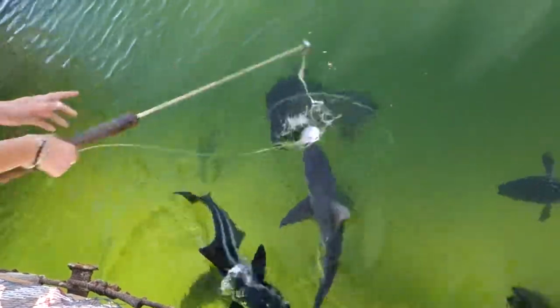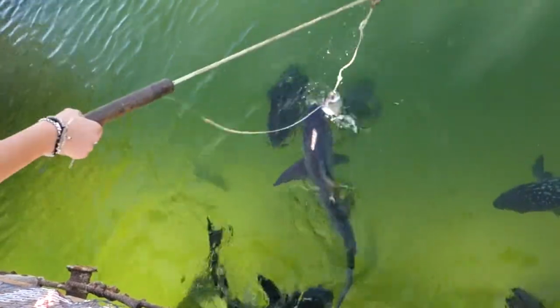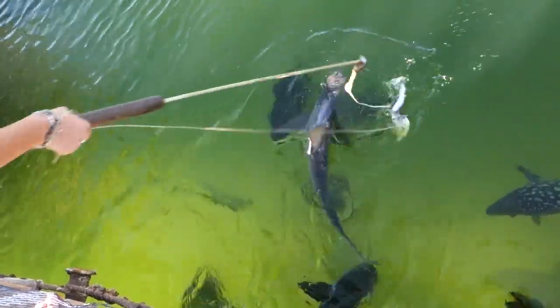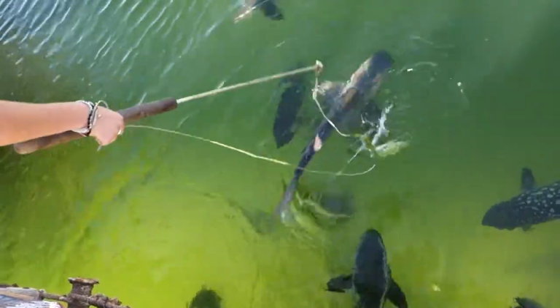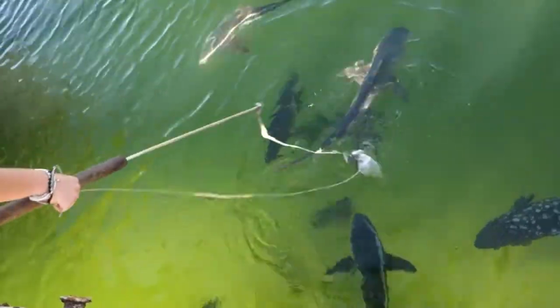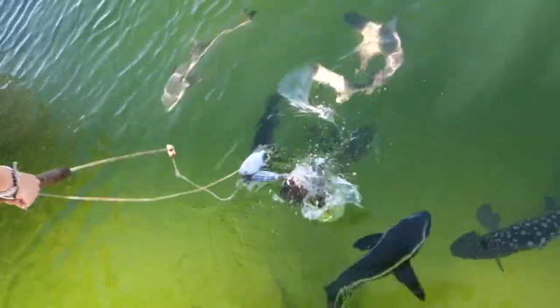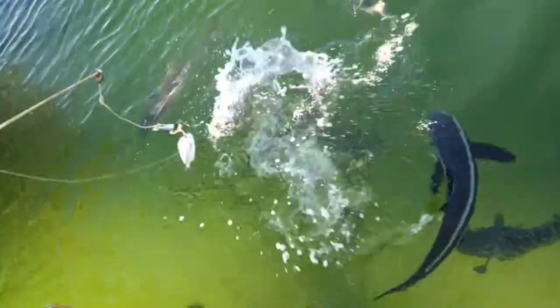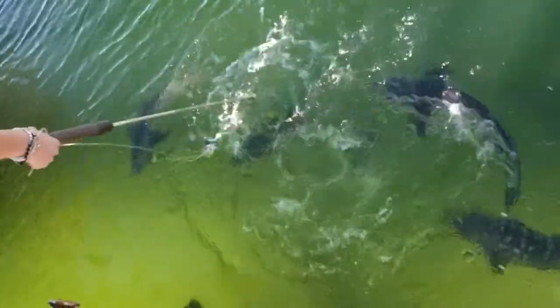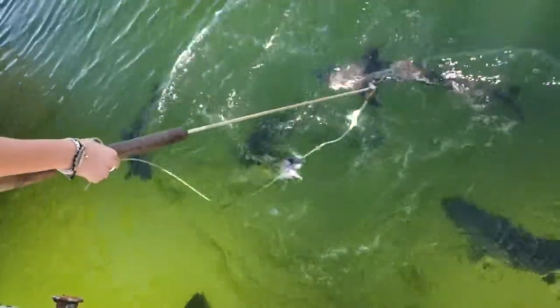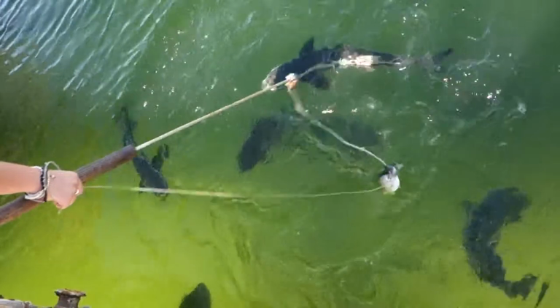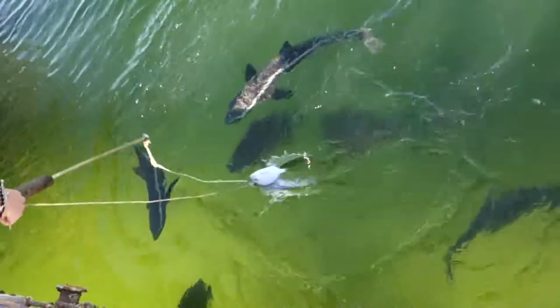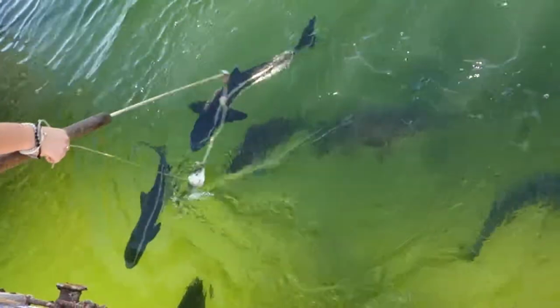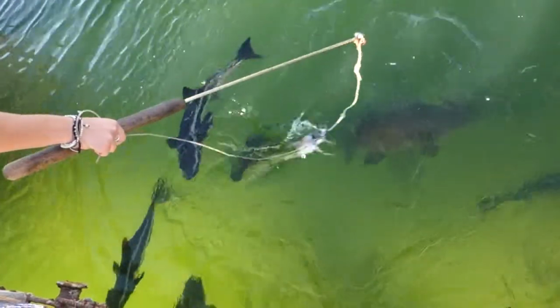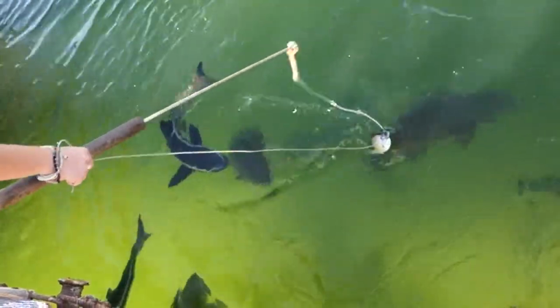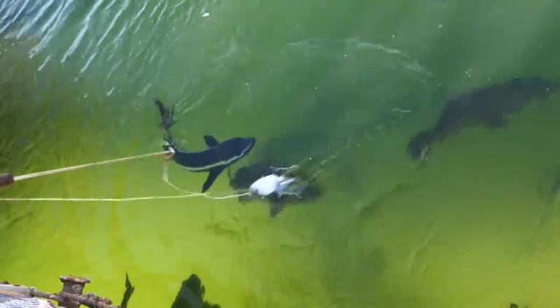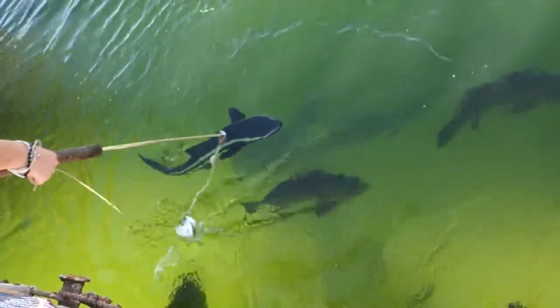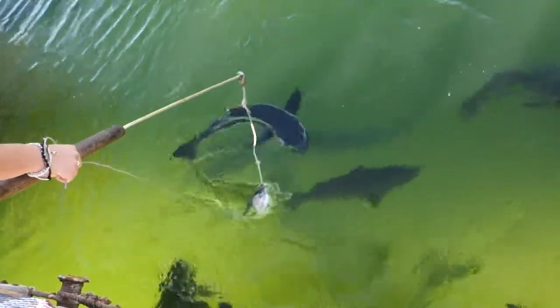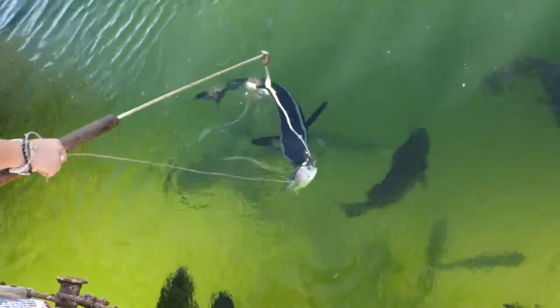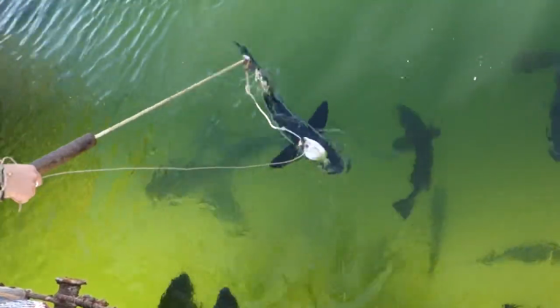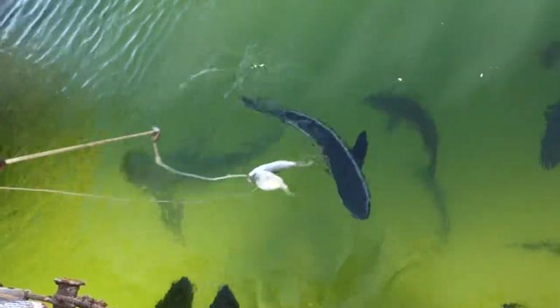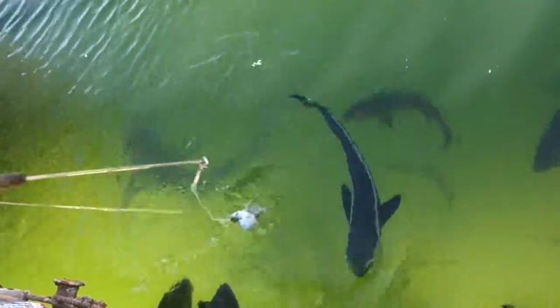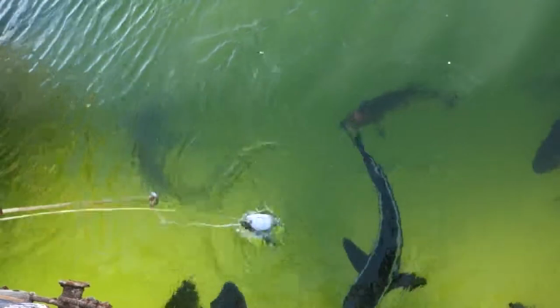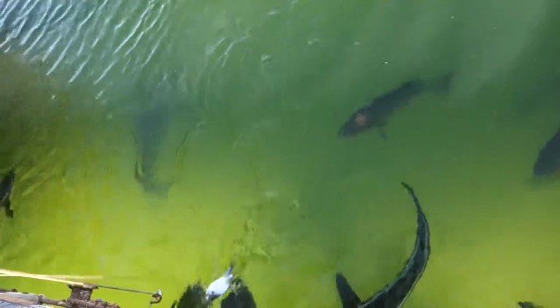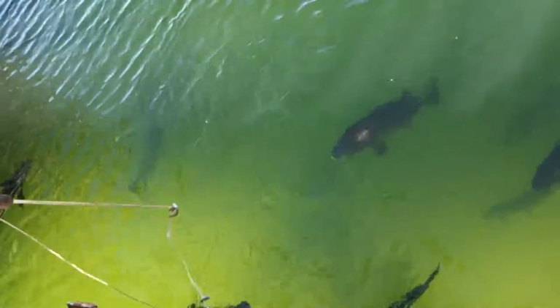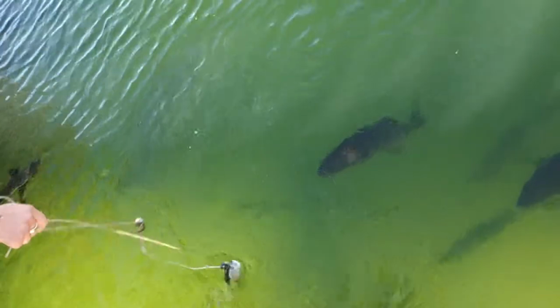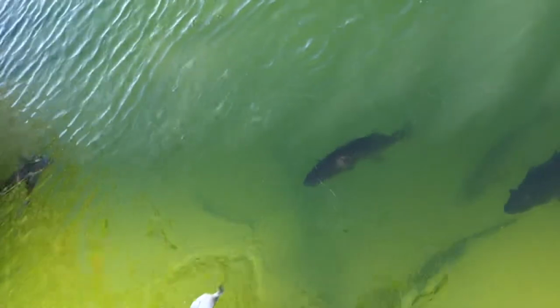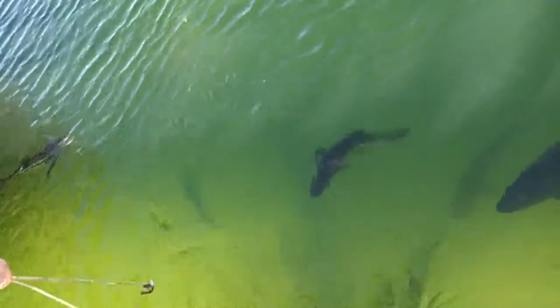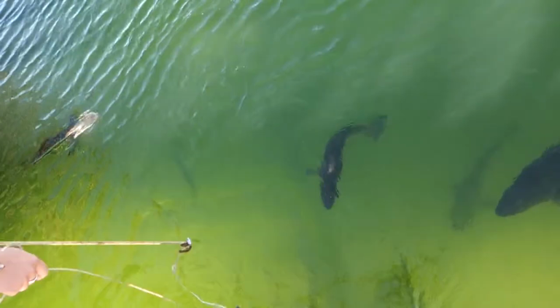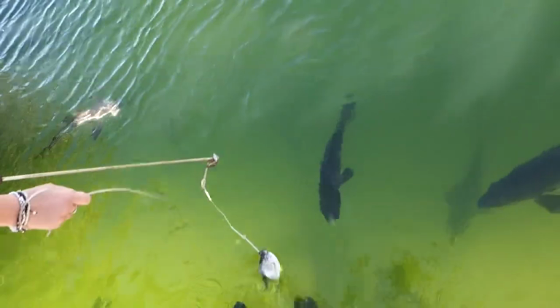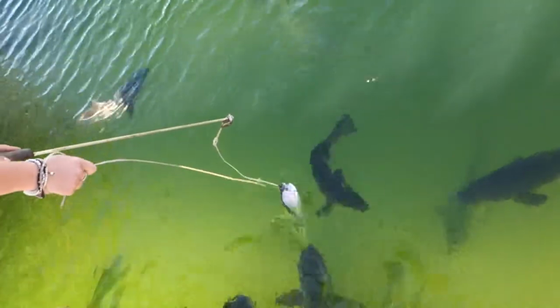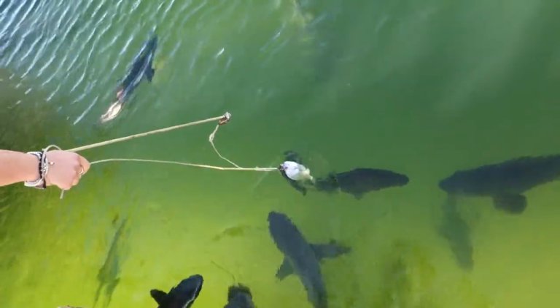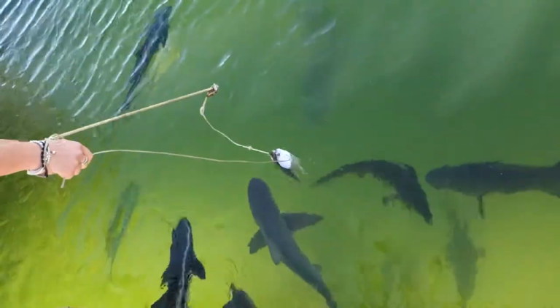Now we've got another set. I'm getting a little bit more excited about the sharks today. You can see this big cod underneath me — his name is Hughesy.